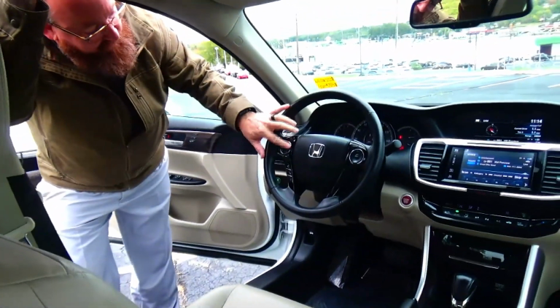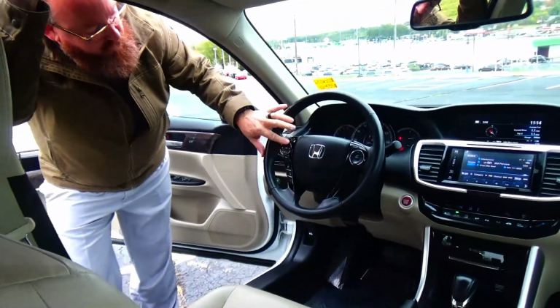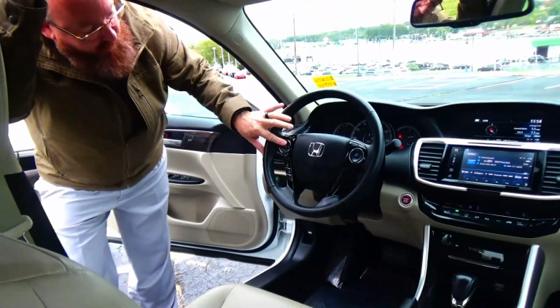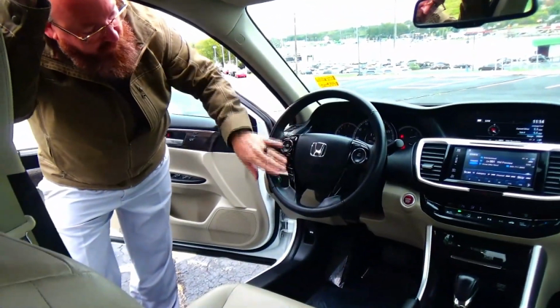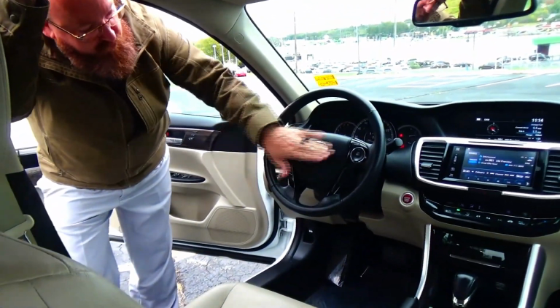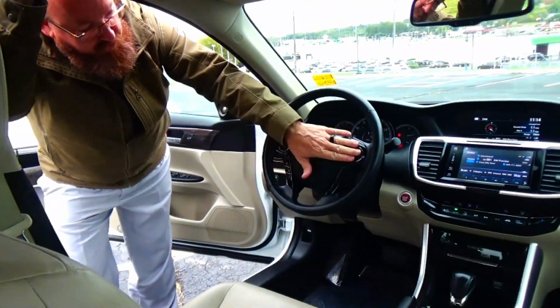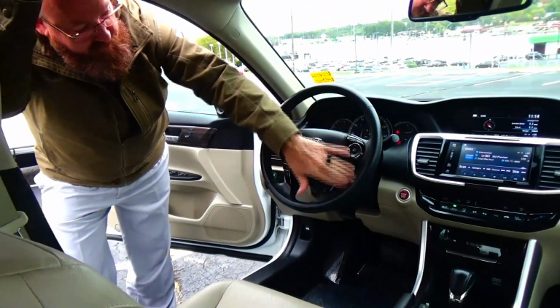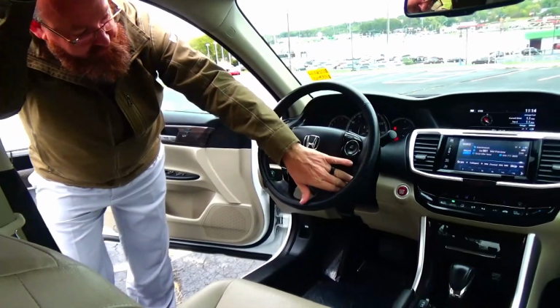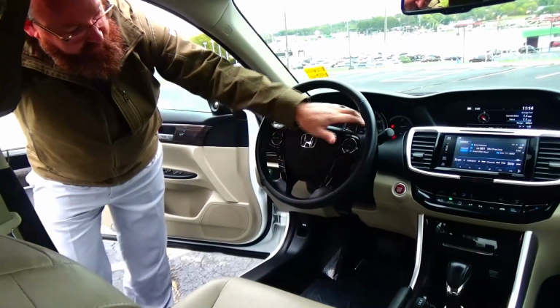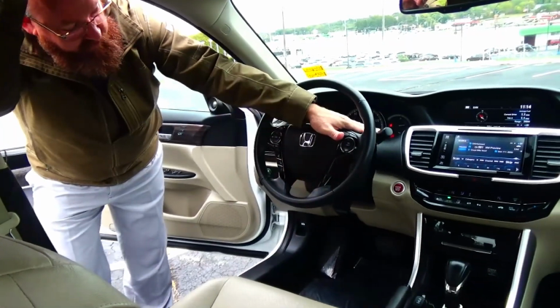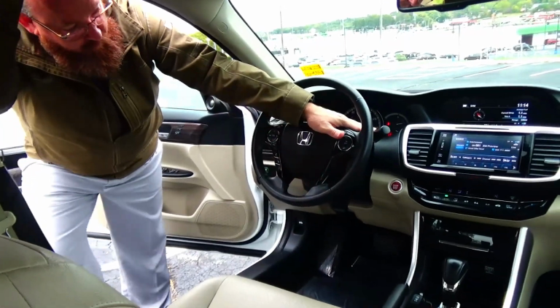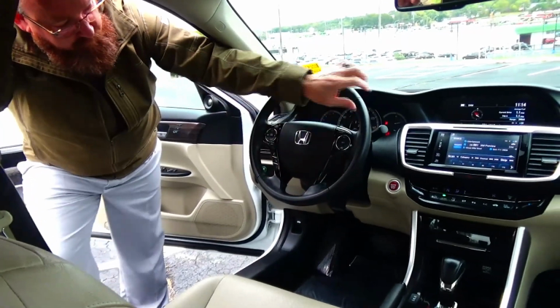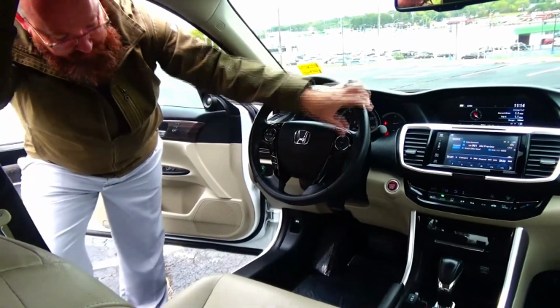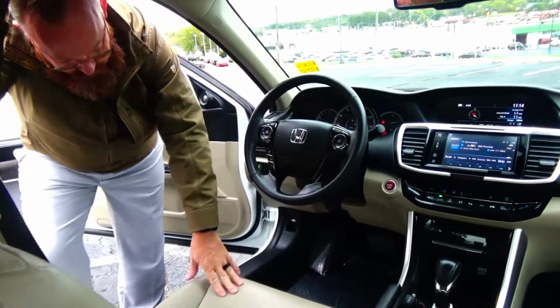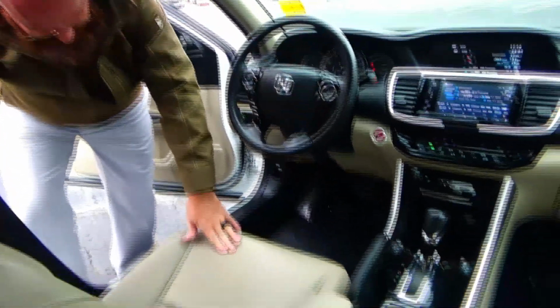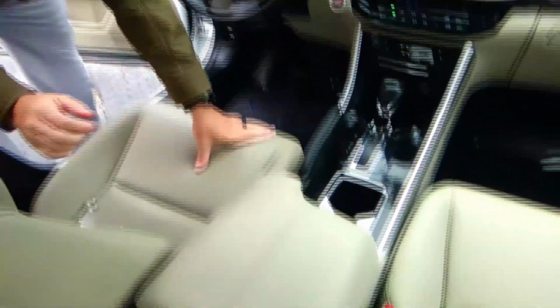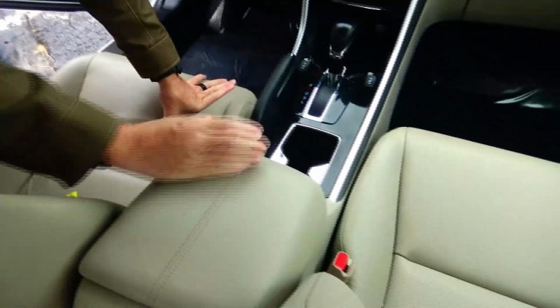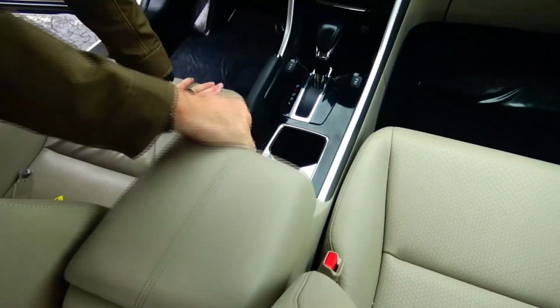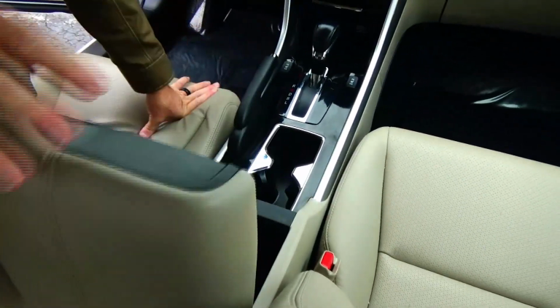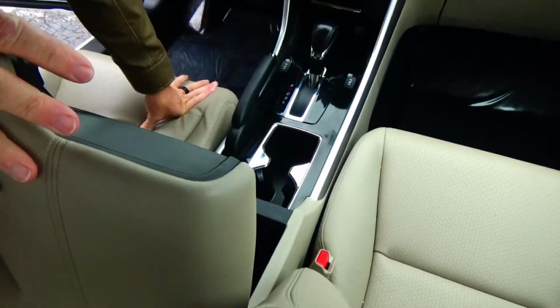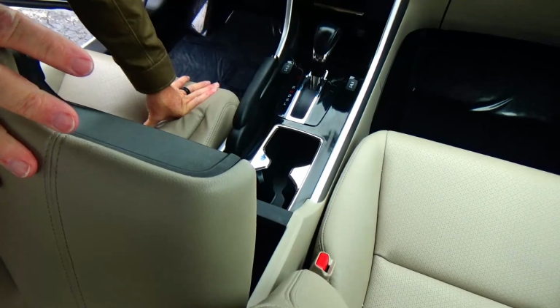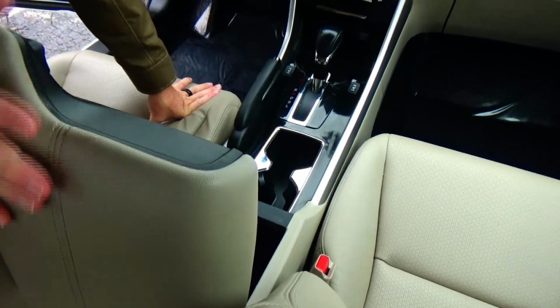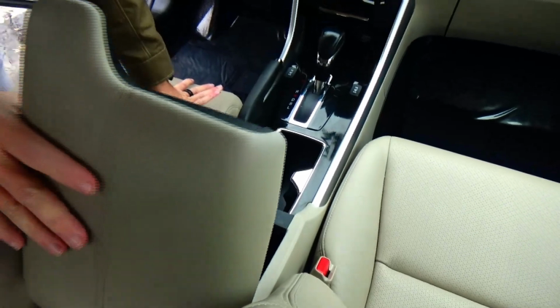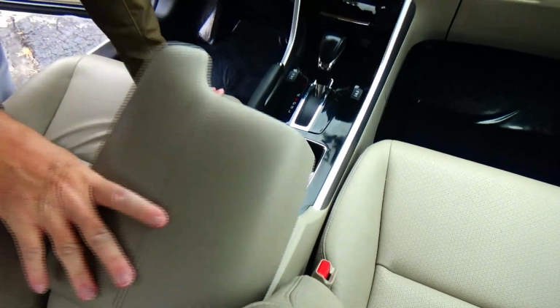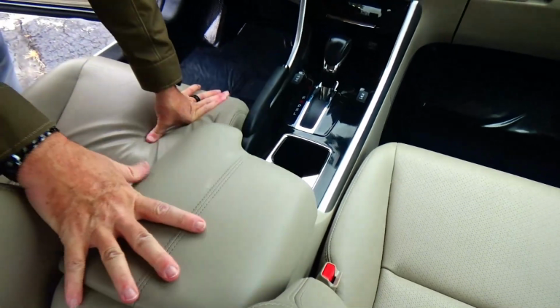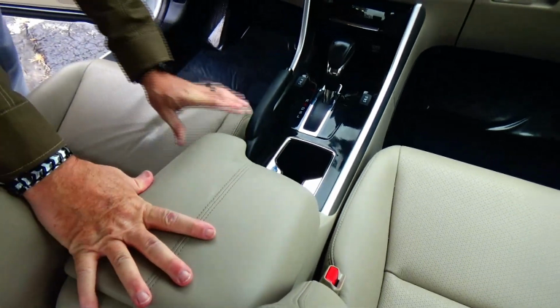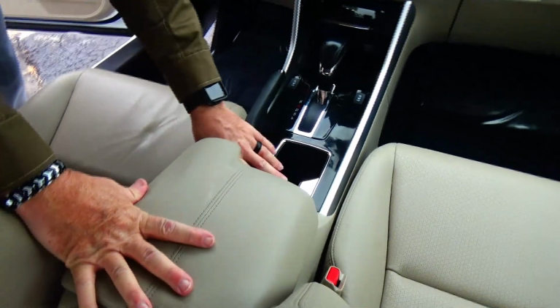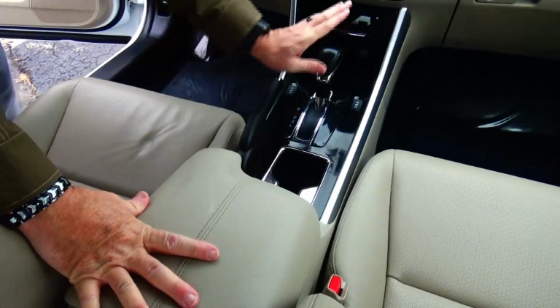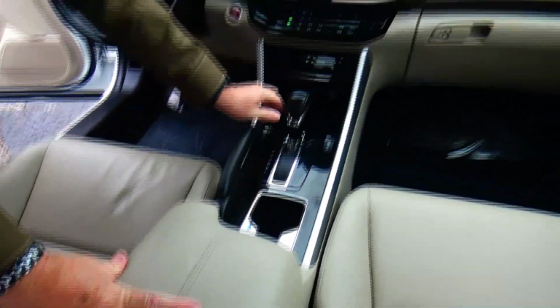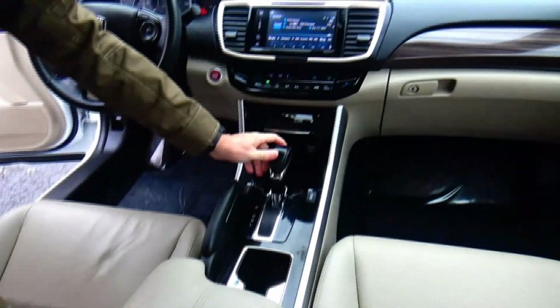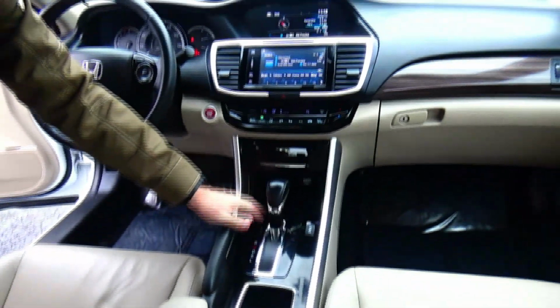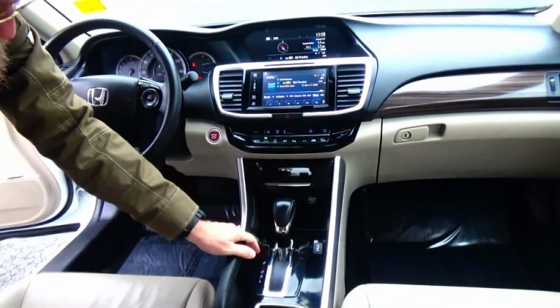Fingertip control for your radio, Bluetooth, cruise control, tilt steering, intermittent wipers, leather-wrapped steering wheel, armrest with storage, 12-volt and USB outlets, cupholders, and a continuously variable automatic transmission.